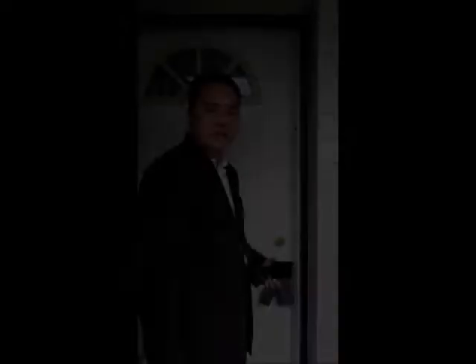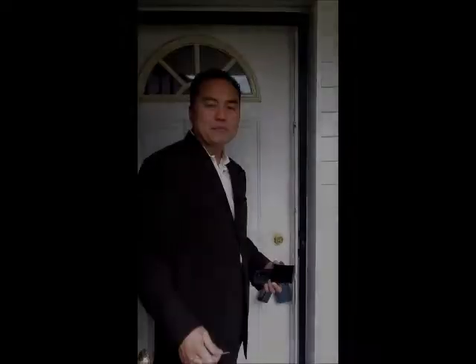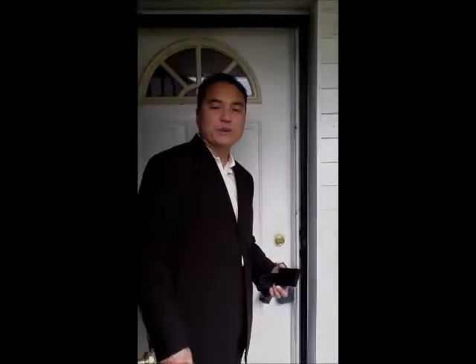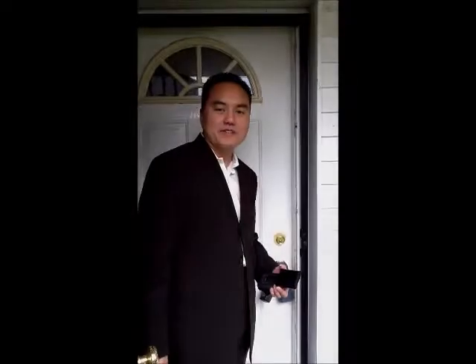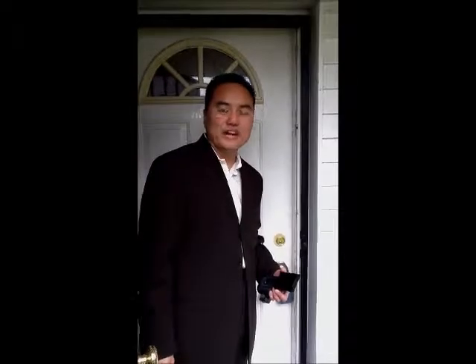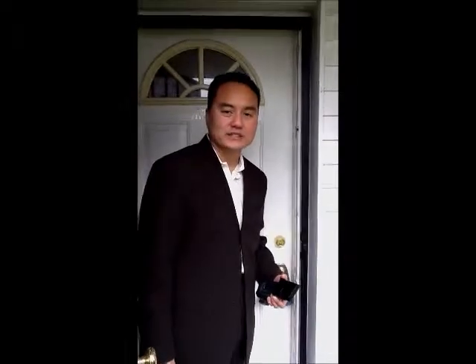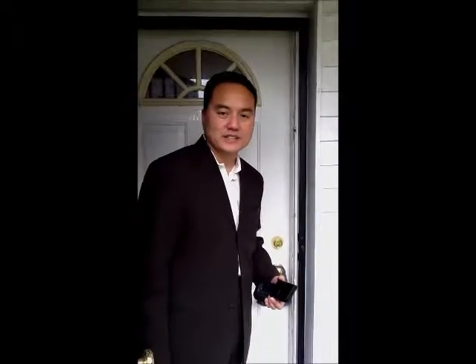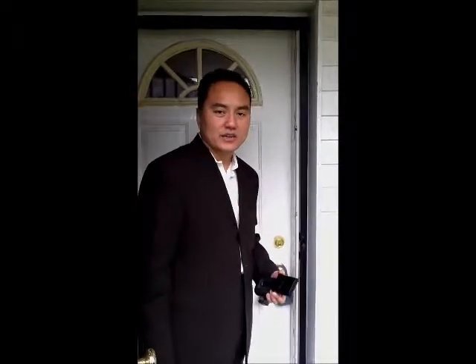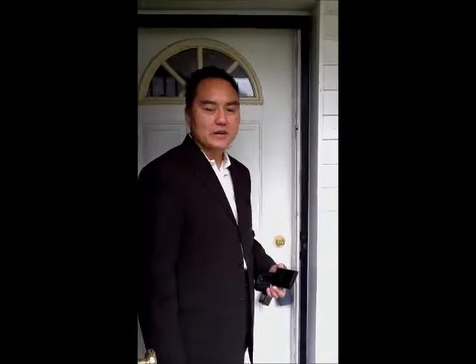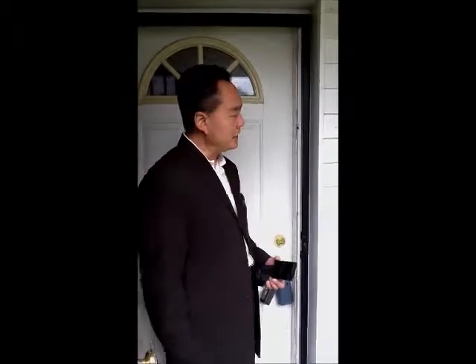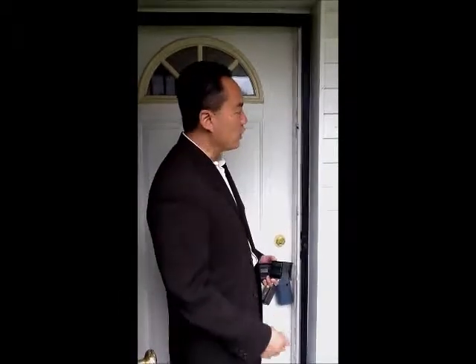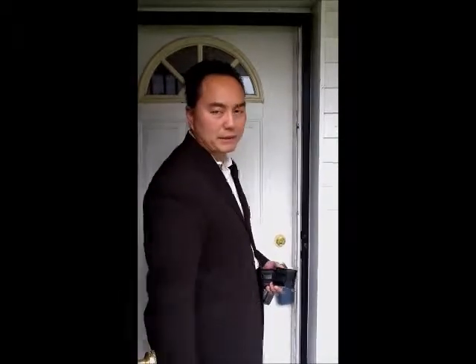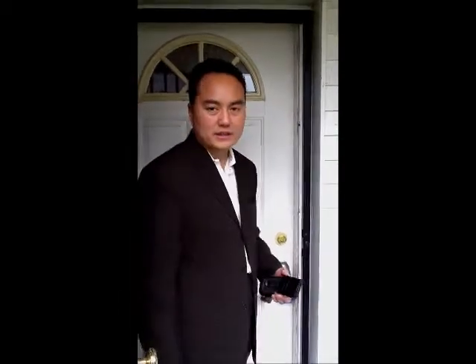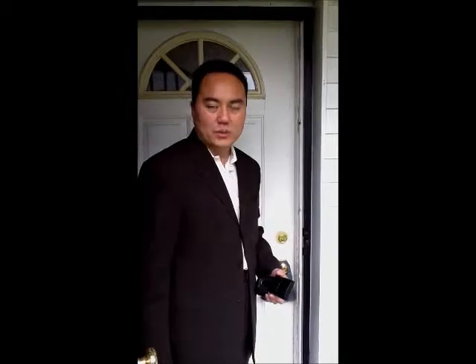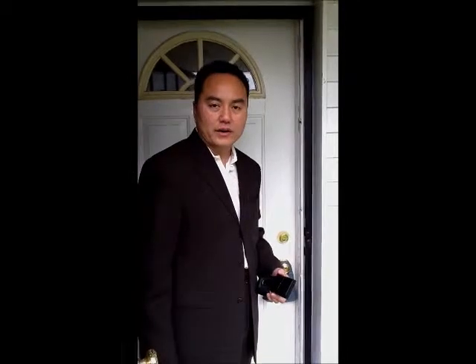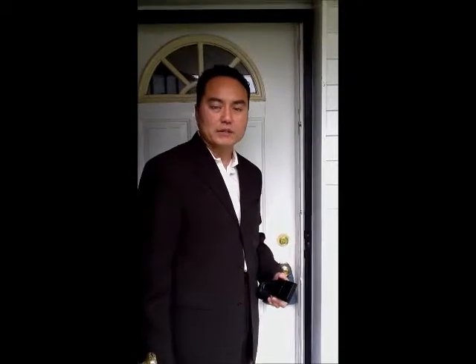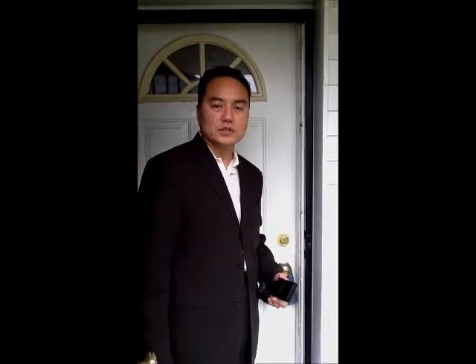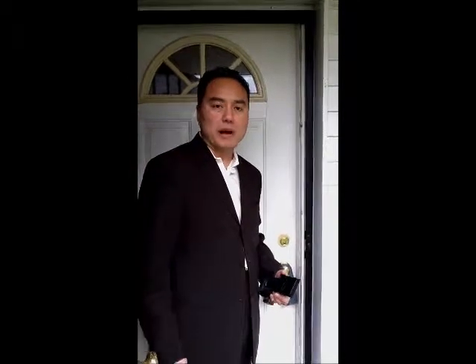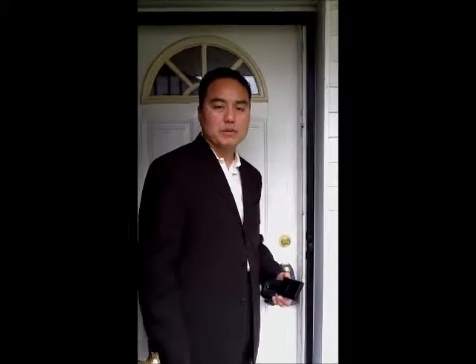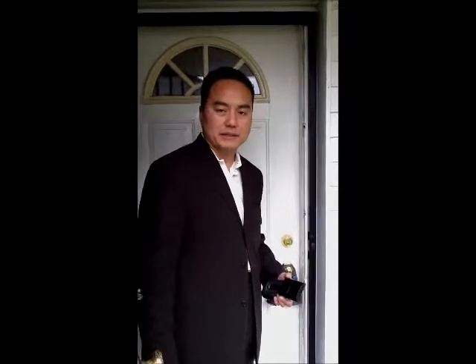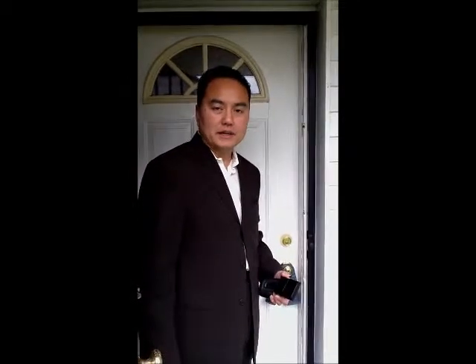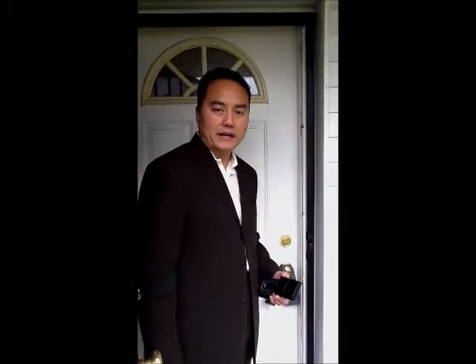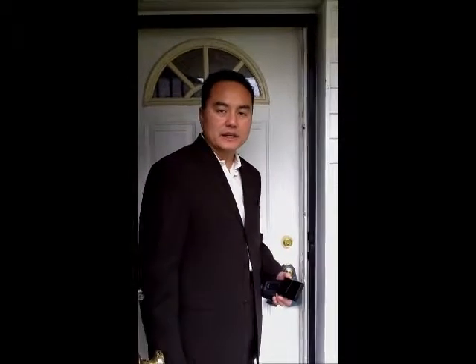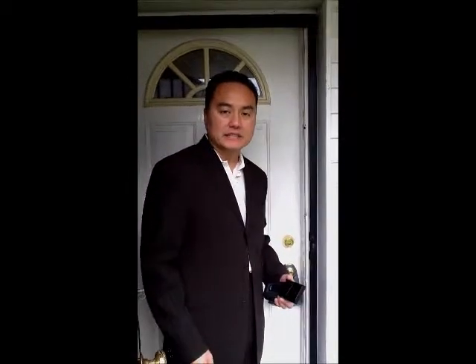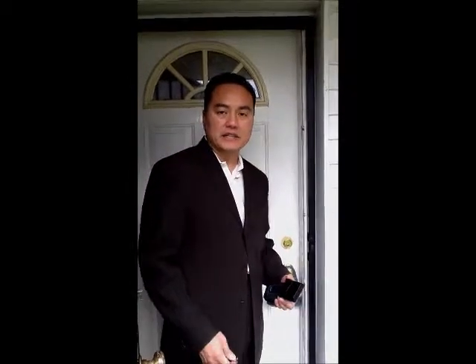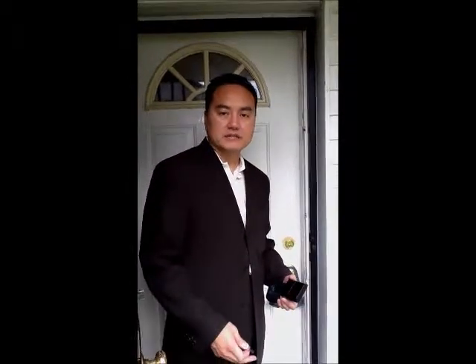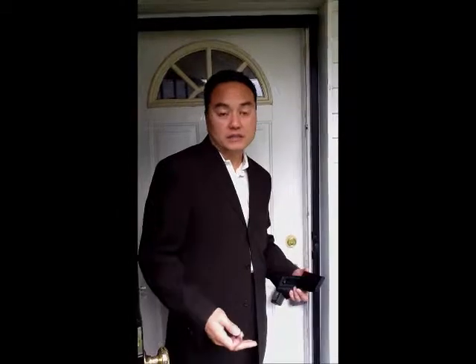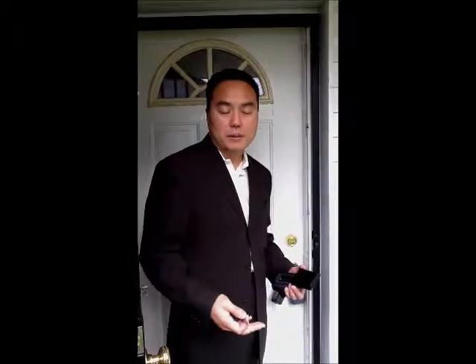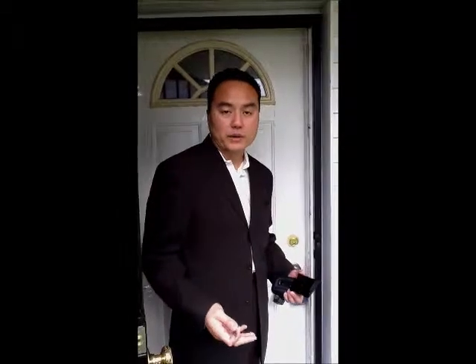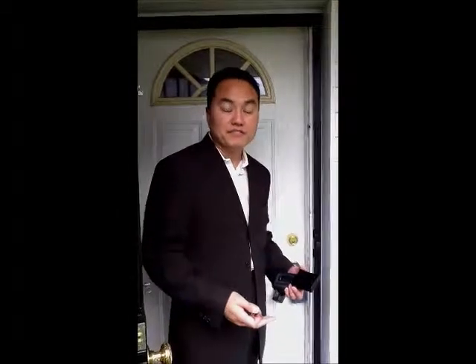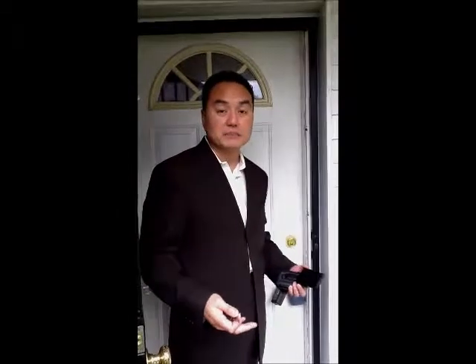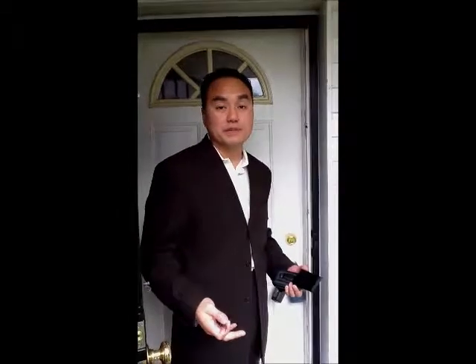Hey, I'm Thatch Nguyen, founder of Thatch Real Estate. I am here at this bank-owned property where I am looking to buy this property and basically see if there's an opportunity where I can buy it, fix it up, and flip it.